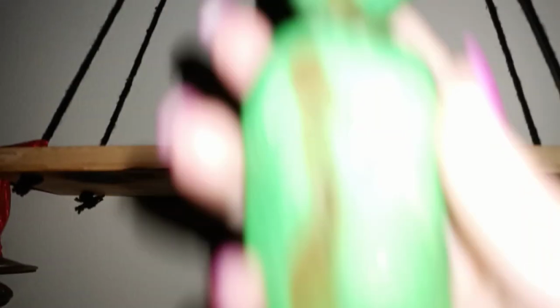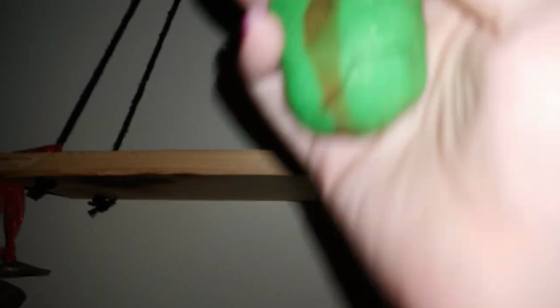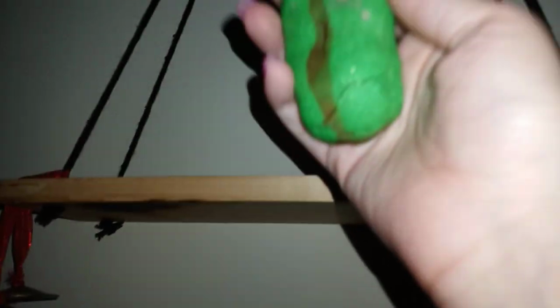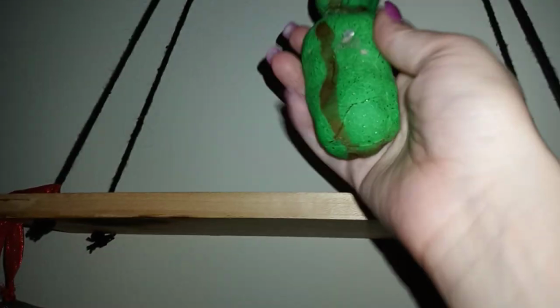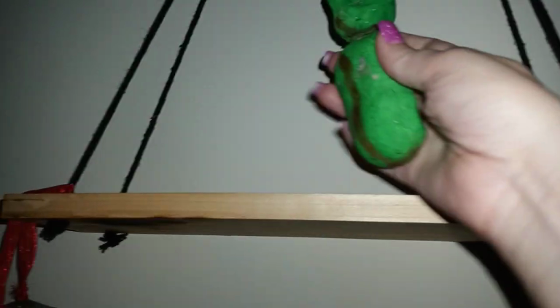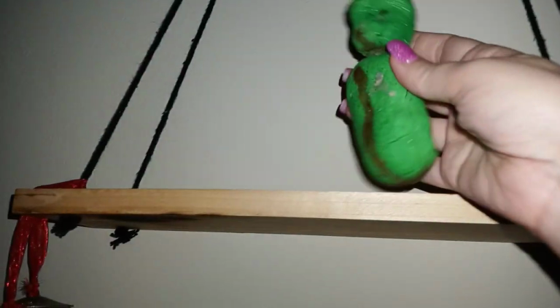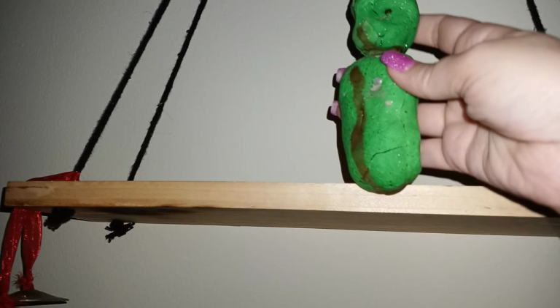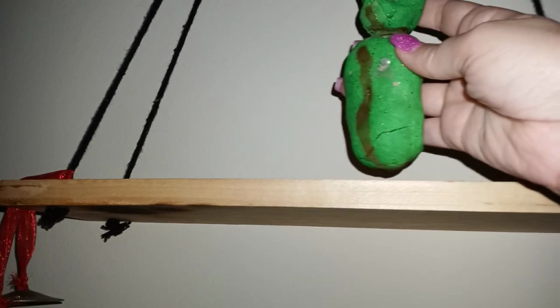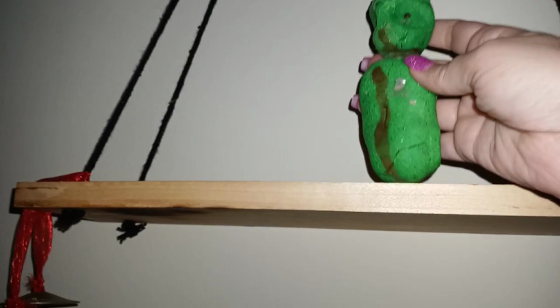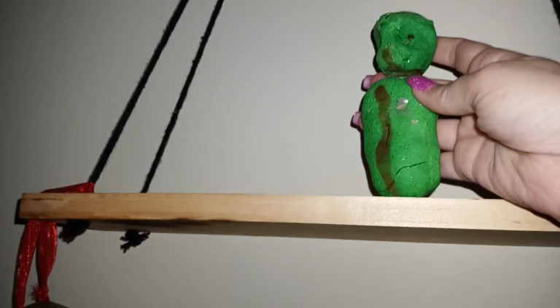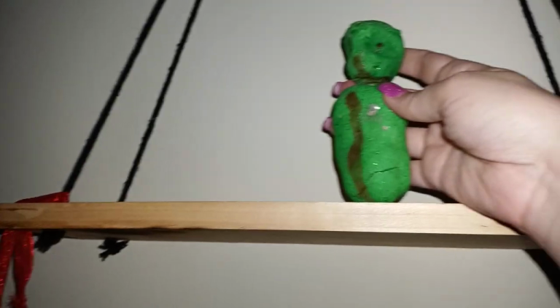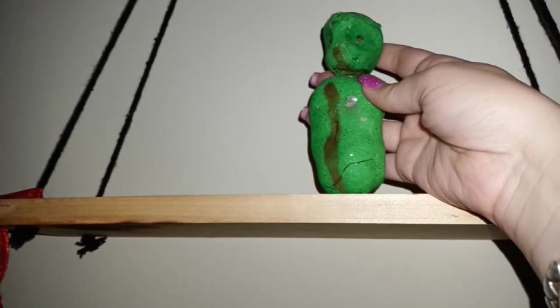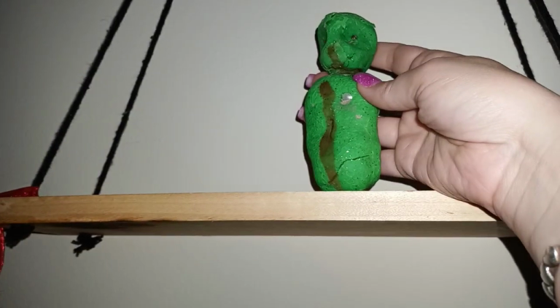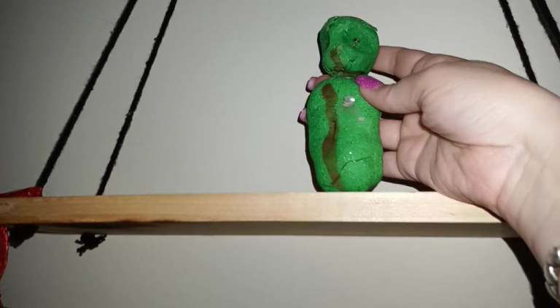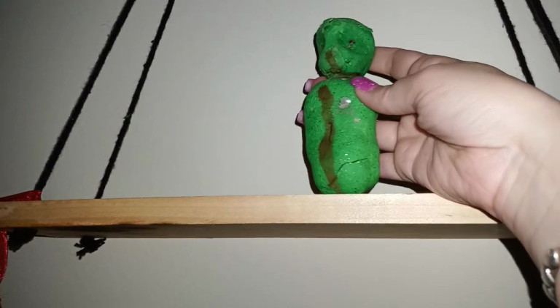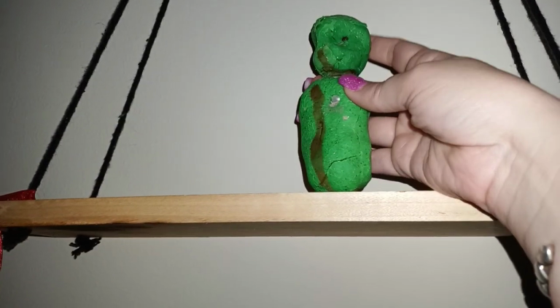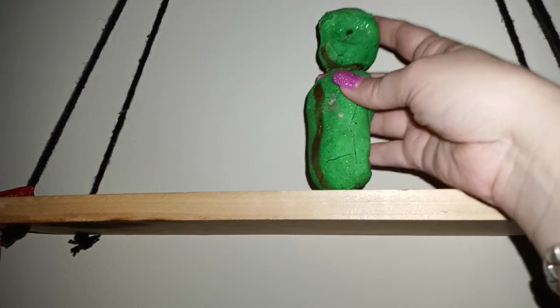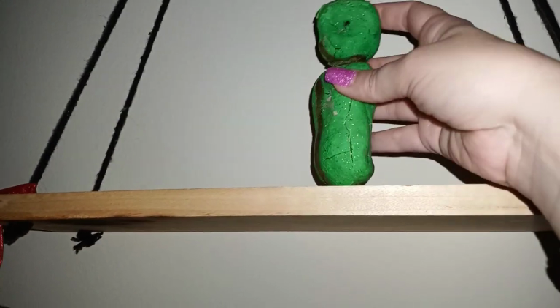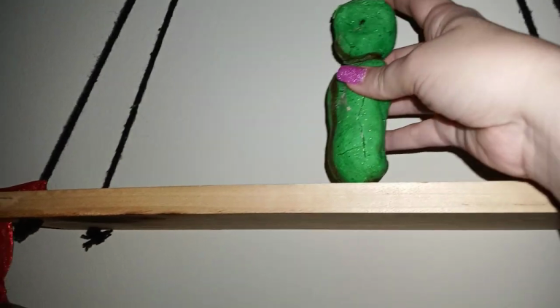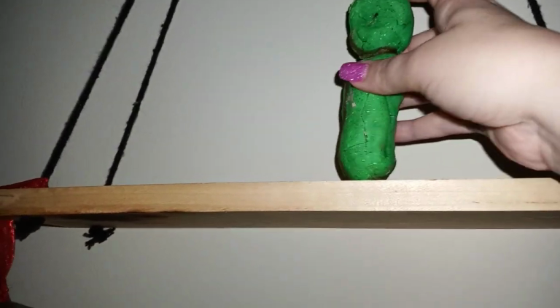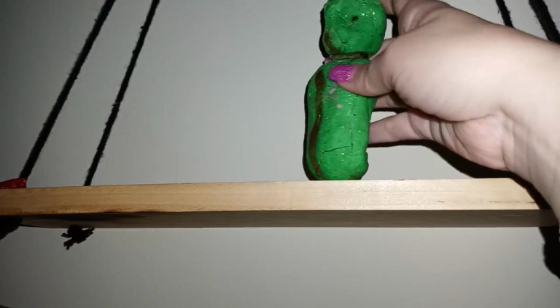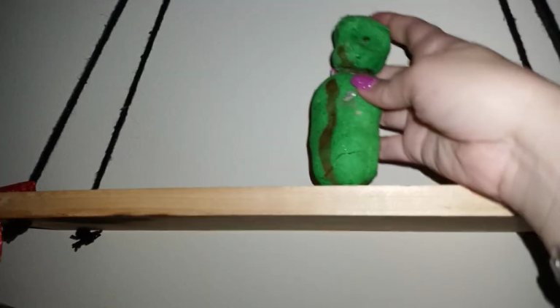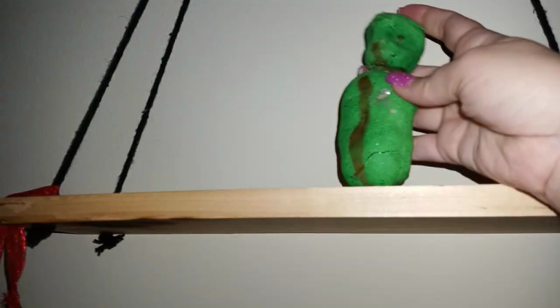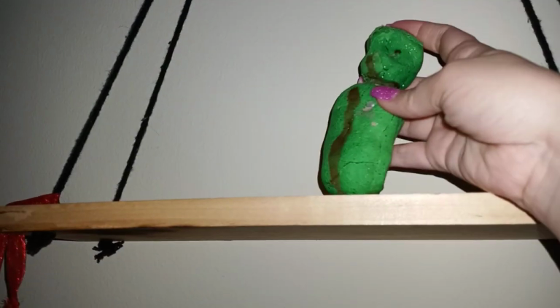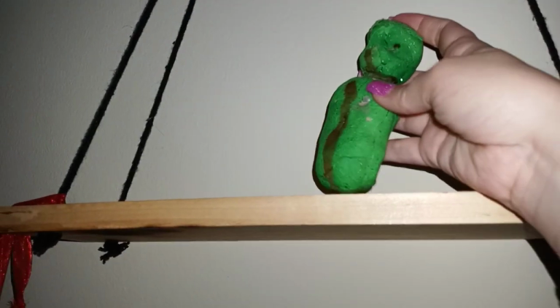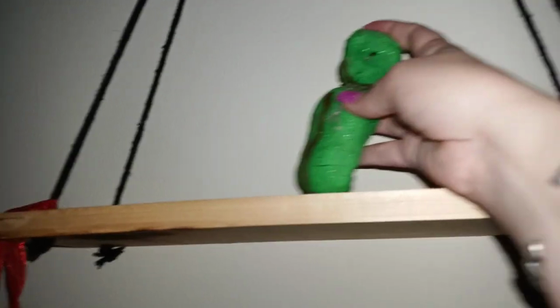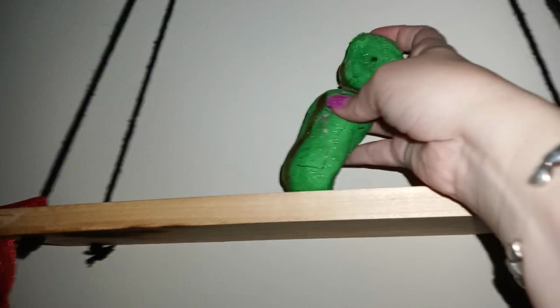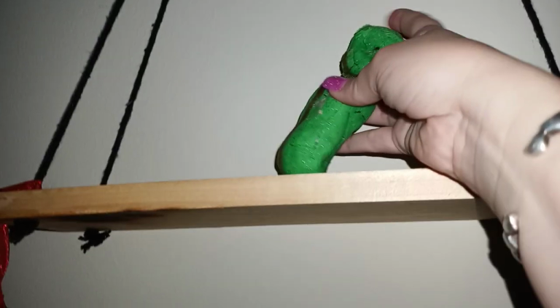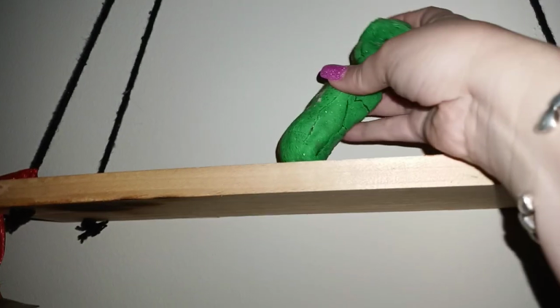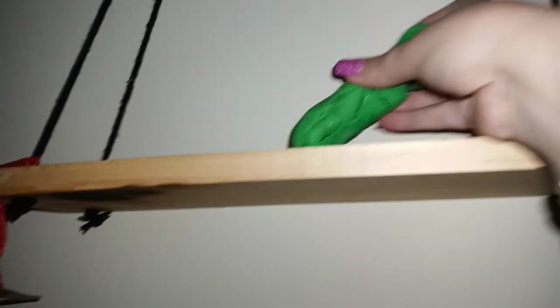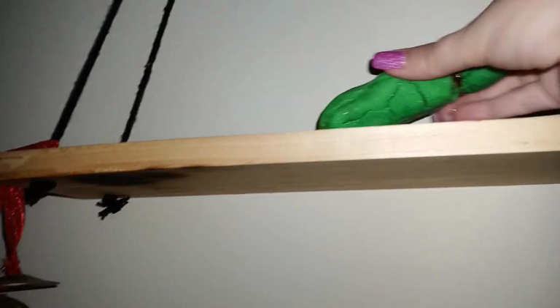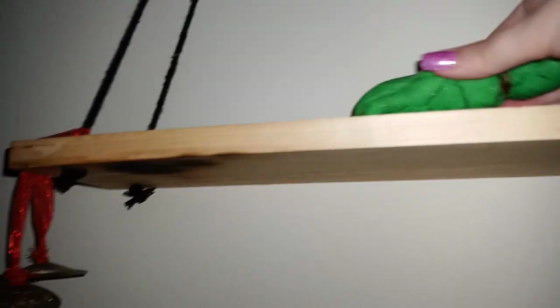One of my little worker puppets — this is Sal. Say hi, Sal! He's so cute. I always think my puppets are so cute.